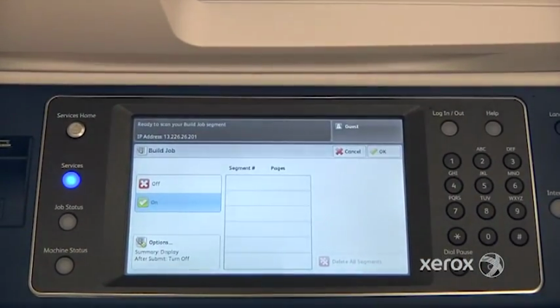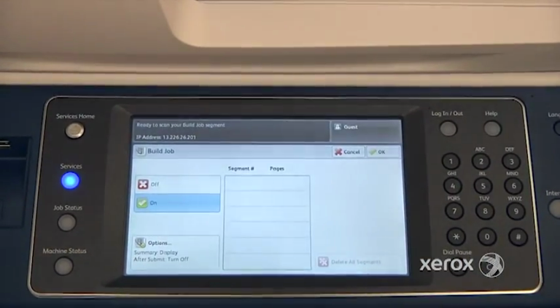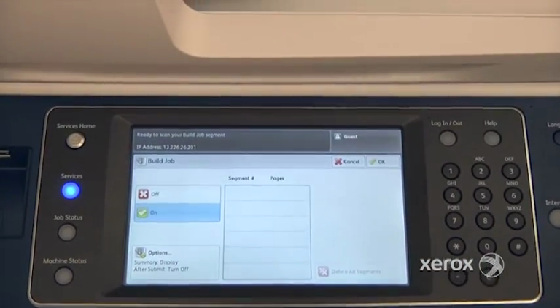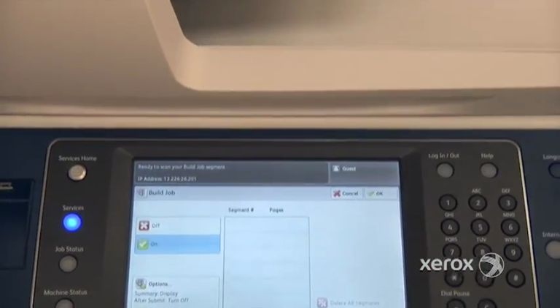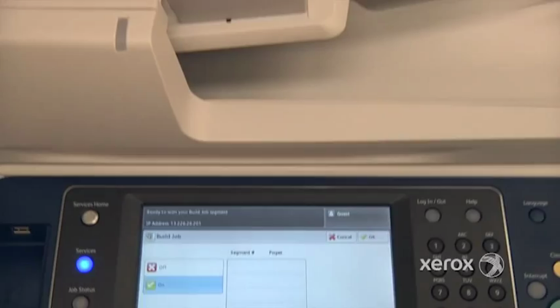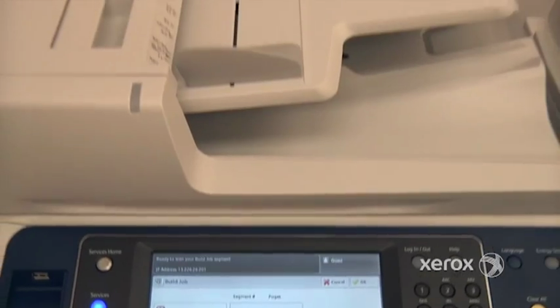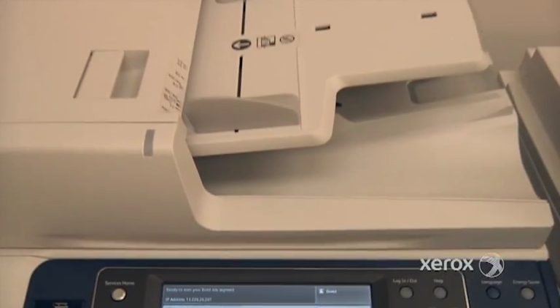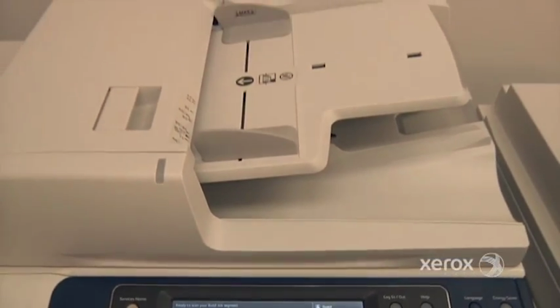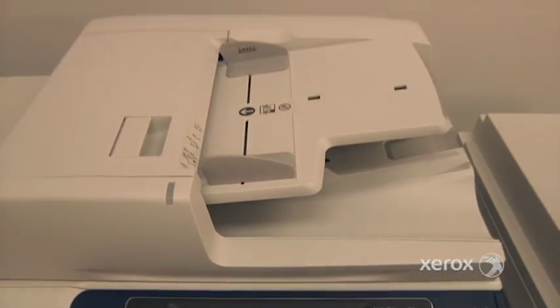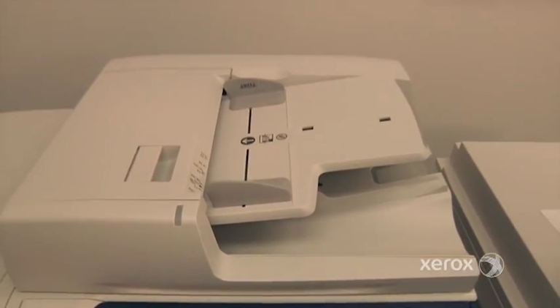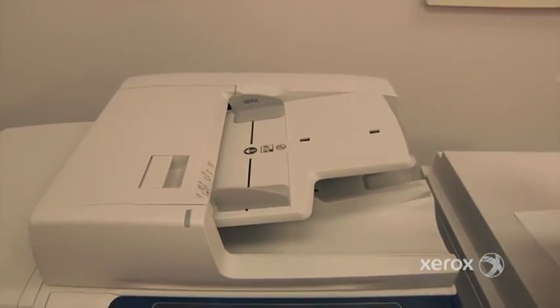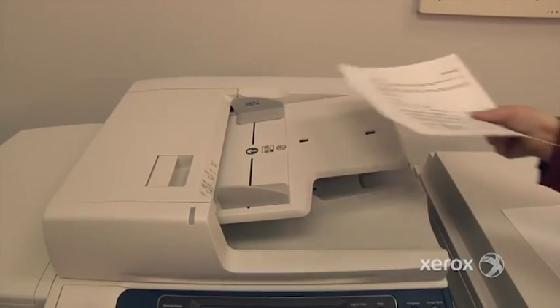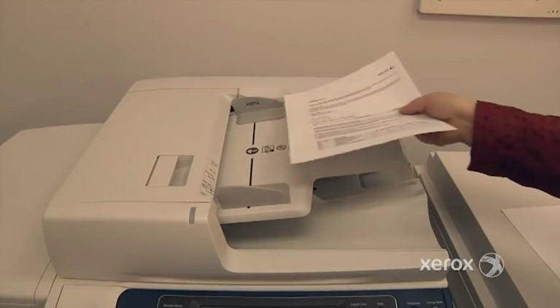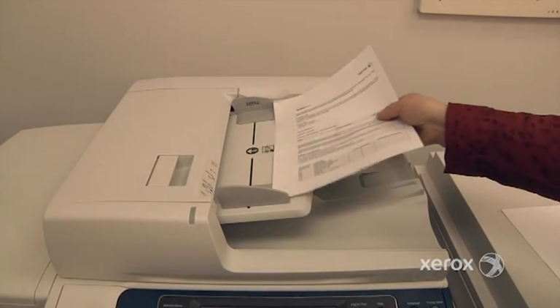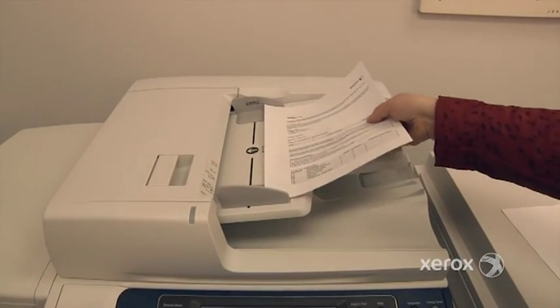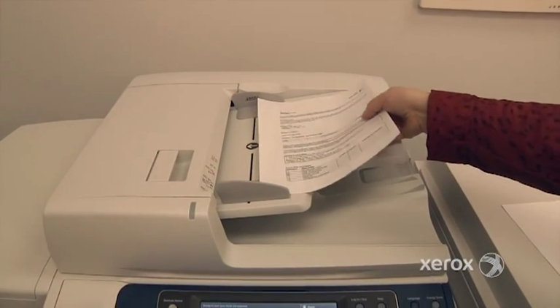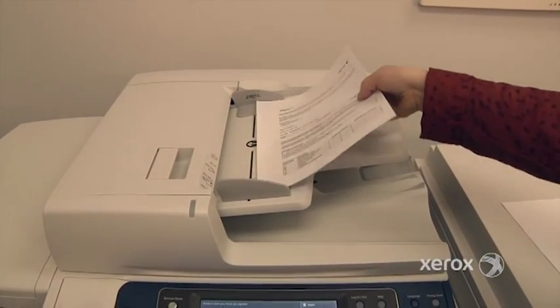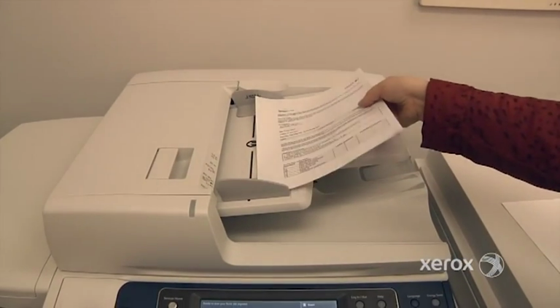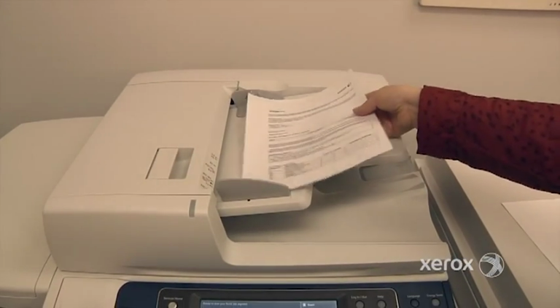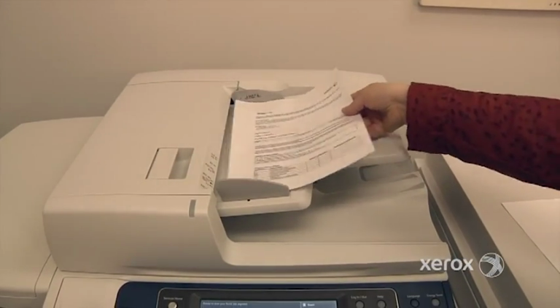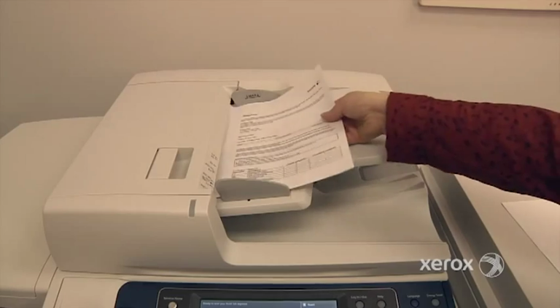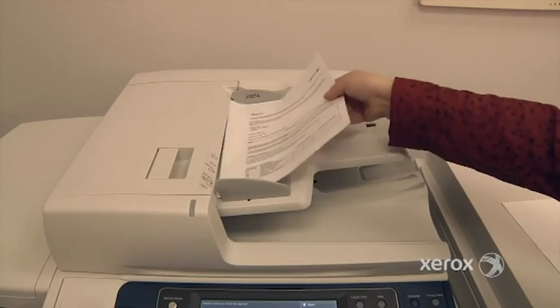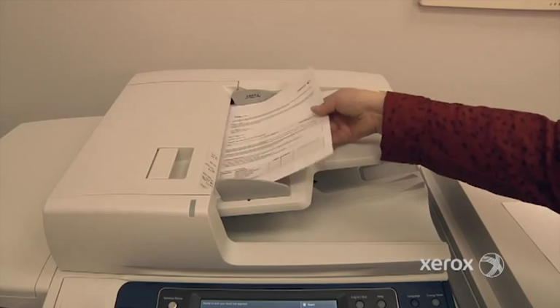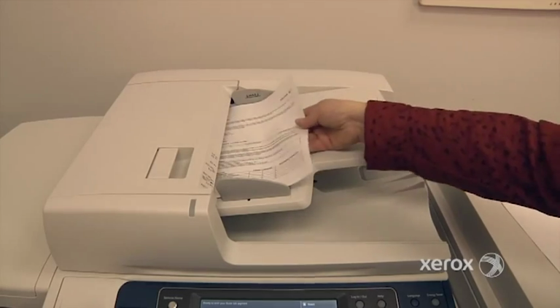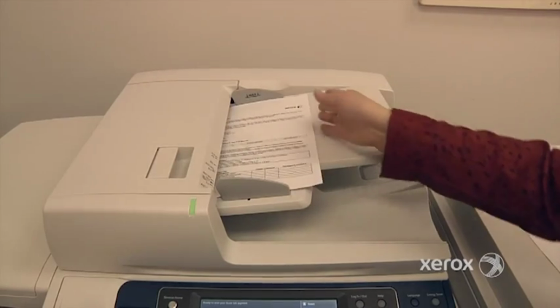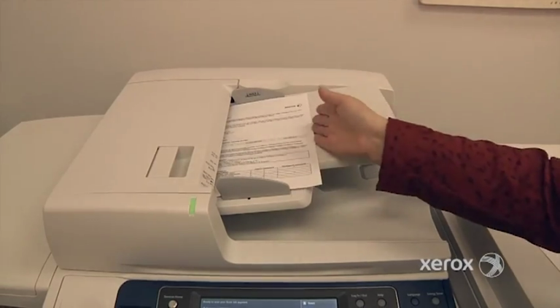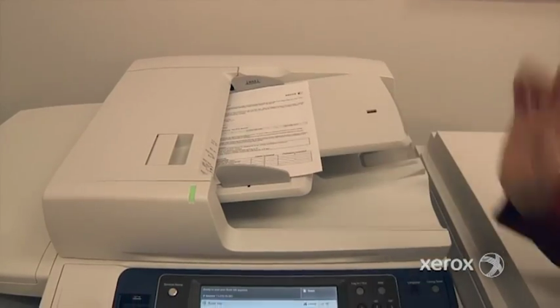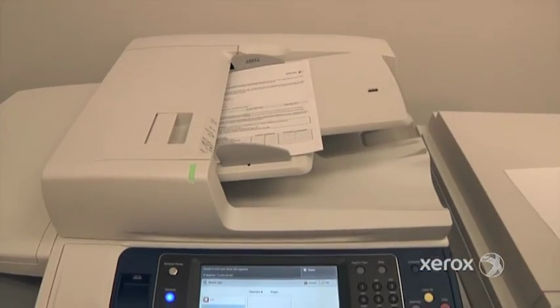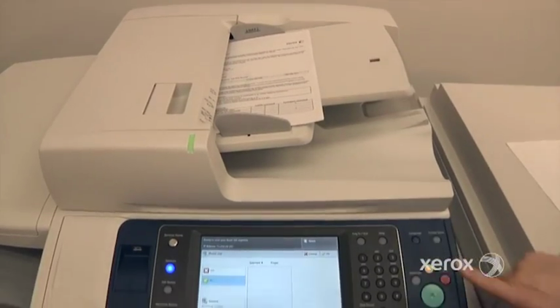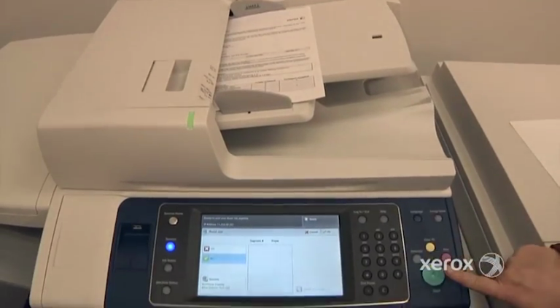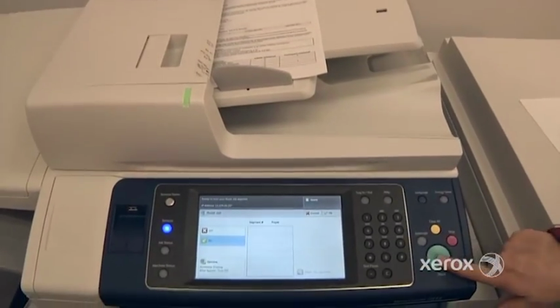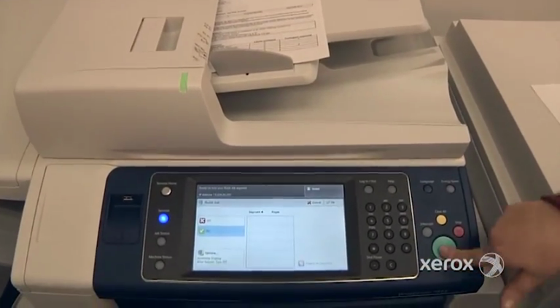So what I'm going to do is say Build Job On. Then I'm going to configure. The first ones are one-sided, so I'm going to place them in the handler. I could actually place them on the glass too, if I want, one at a time. And I'm going to press Start.